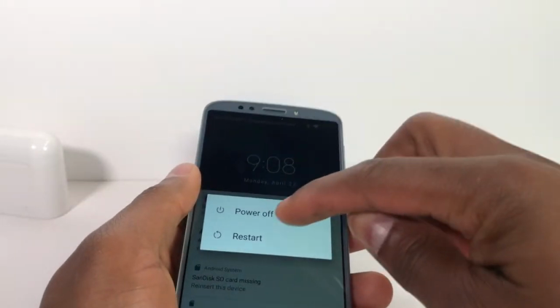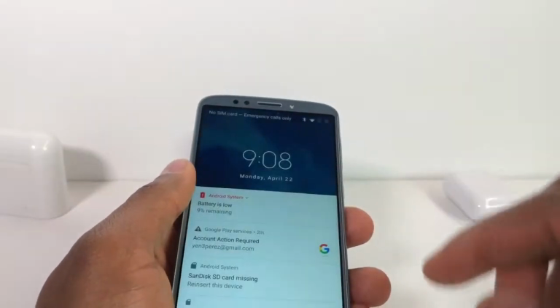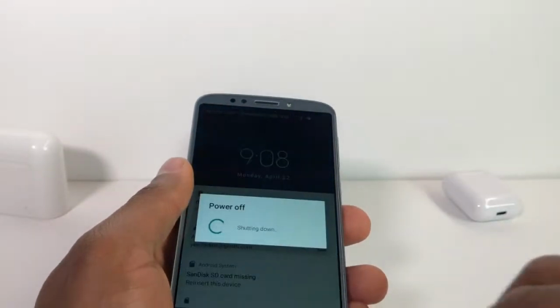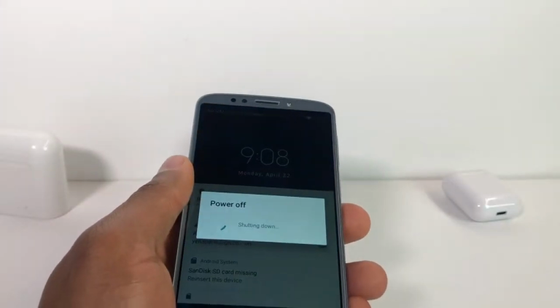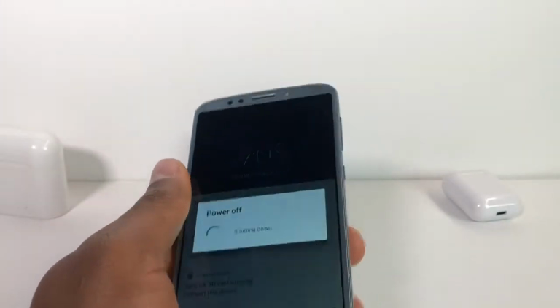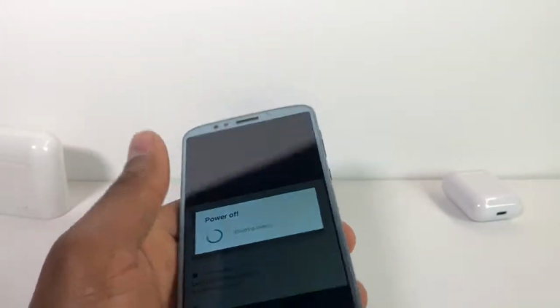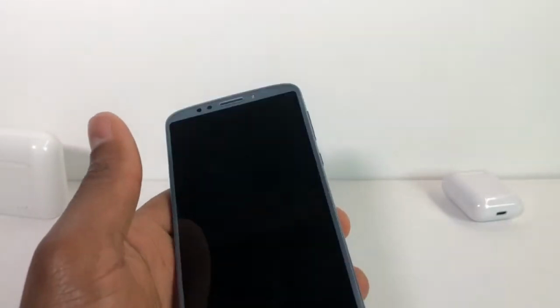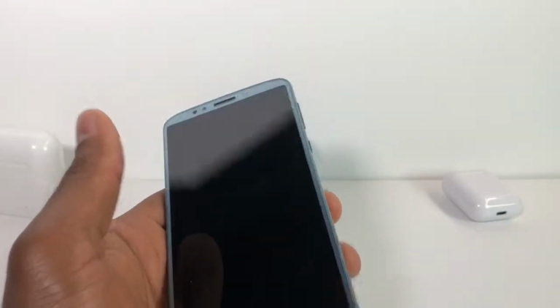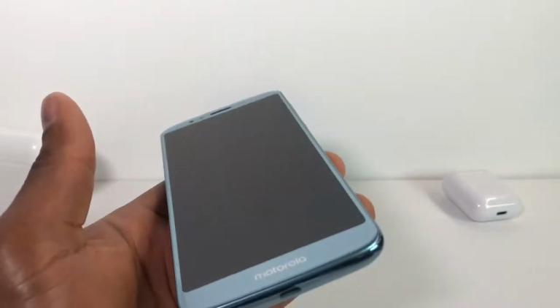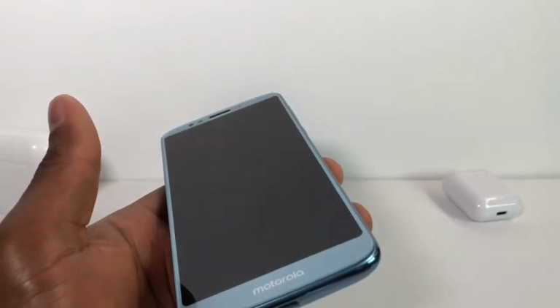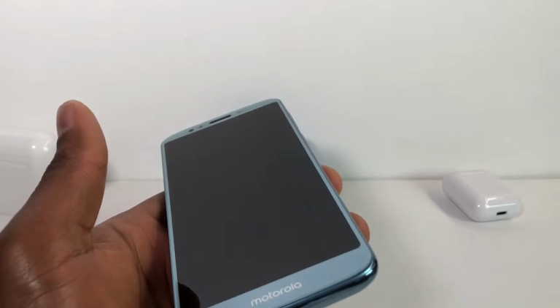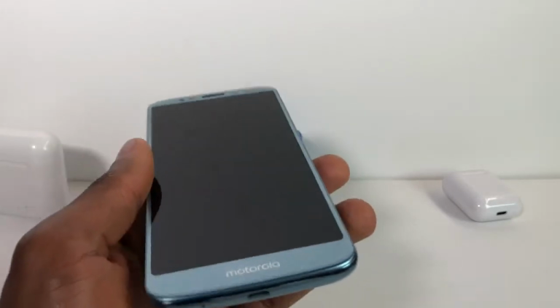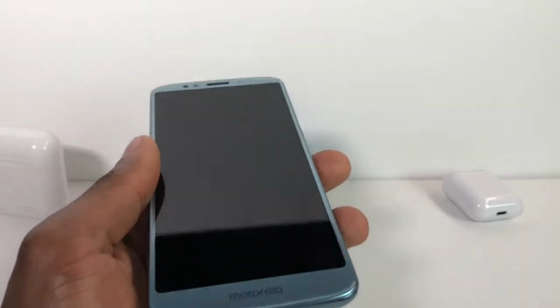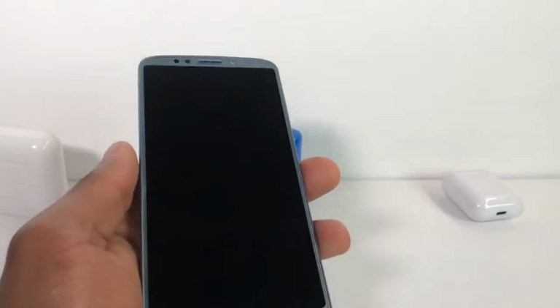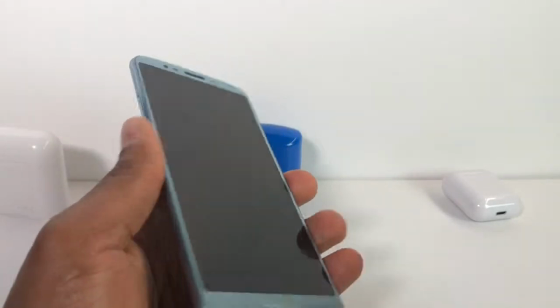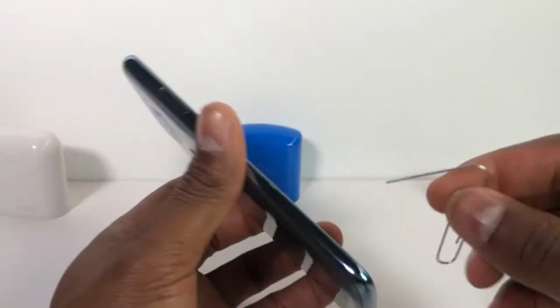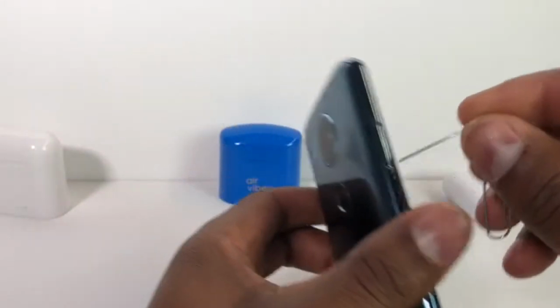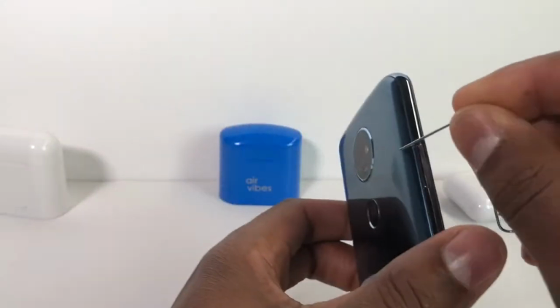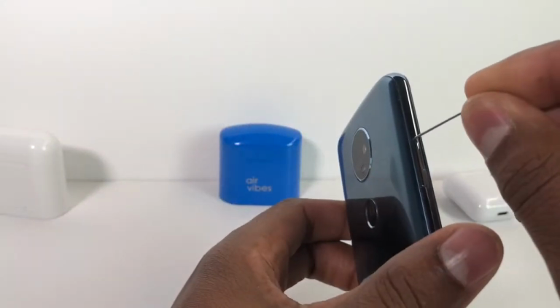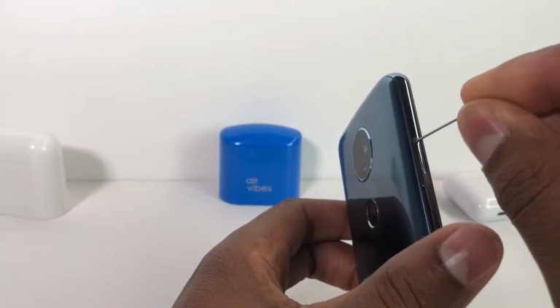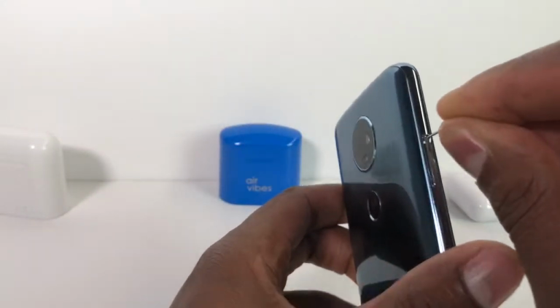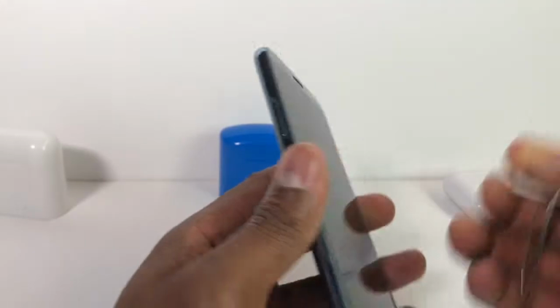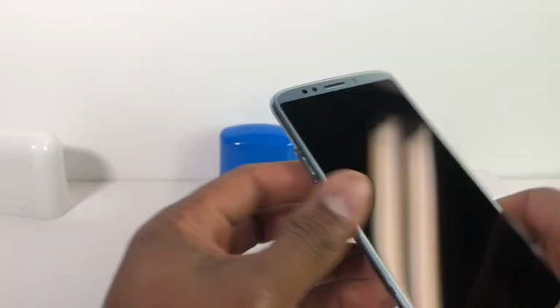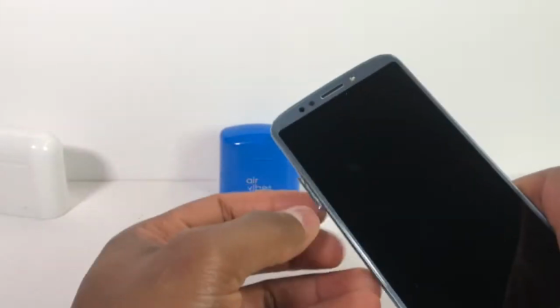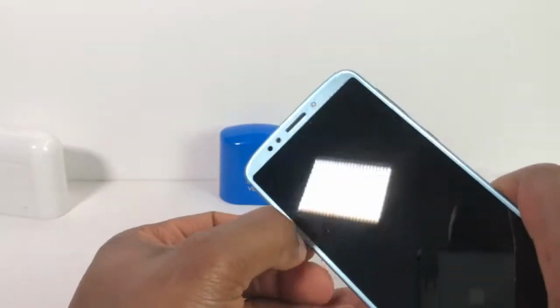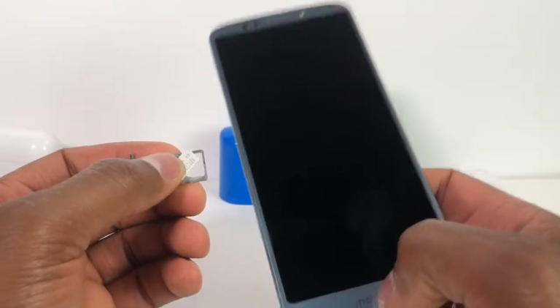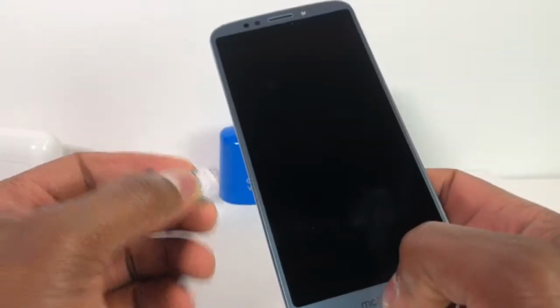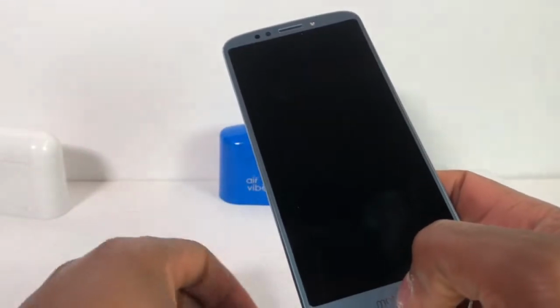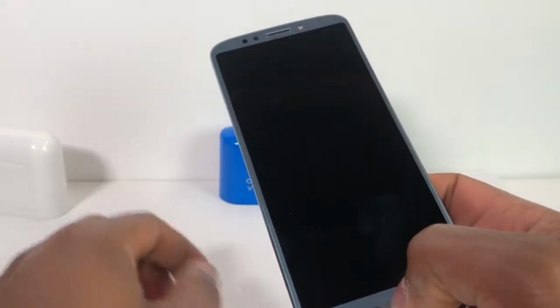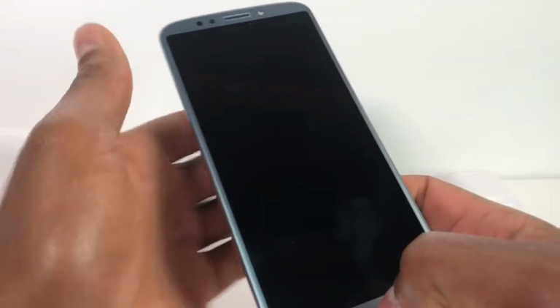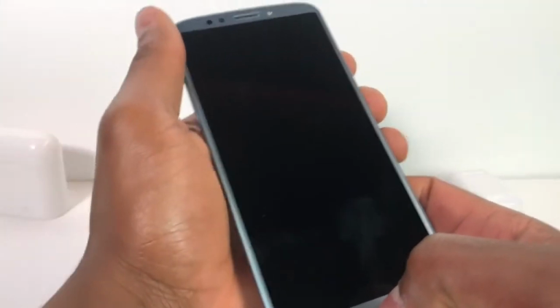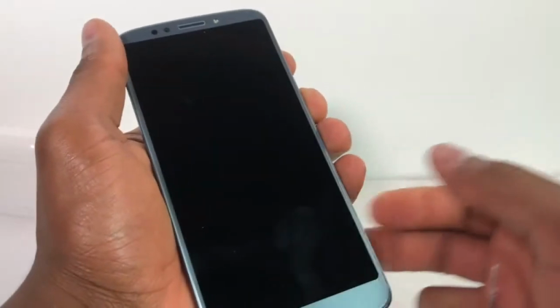After turning your phone off, you need to take out the SIM card. Once you take out the SIM card, you're gonna turn your phone back on.